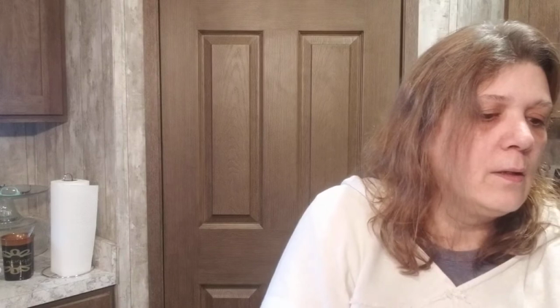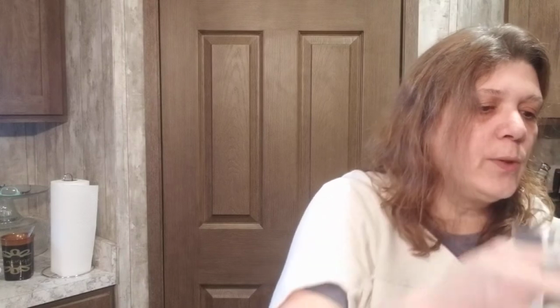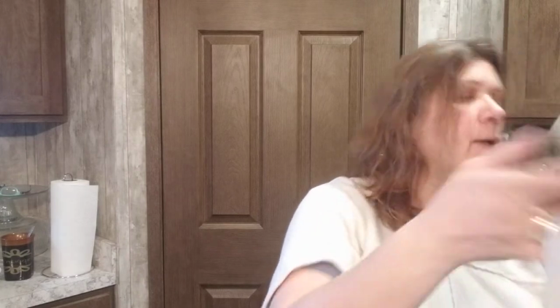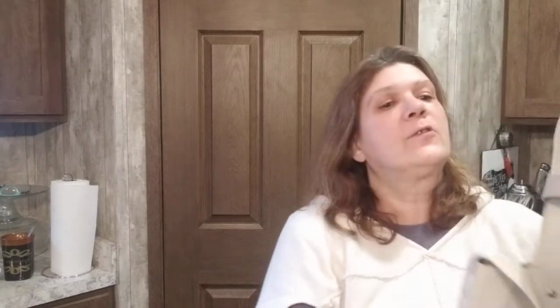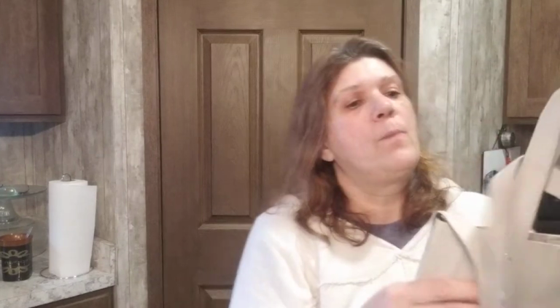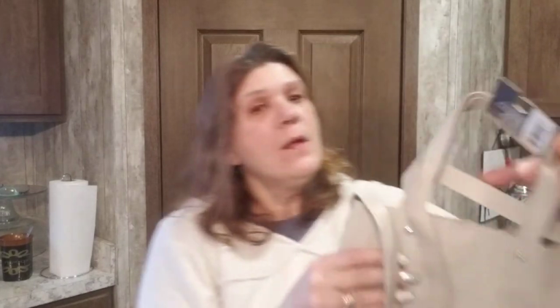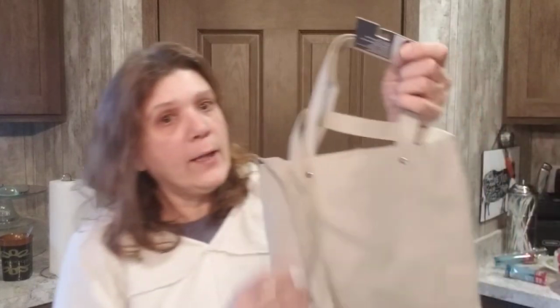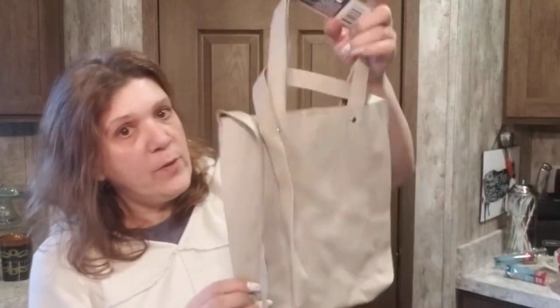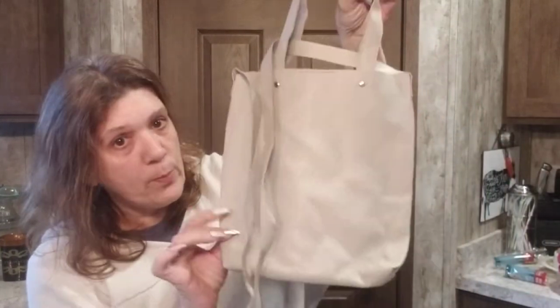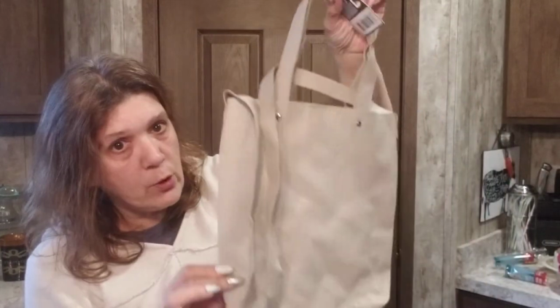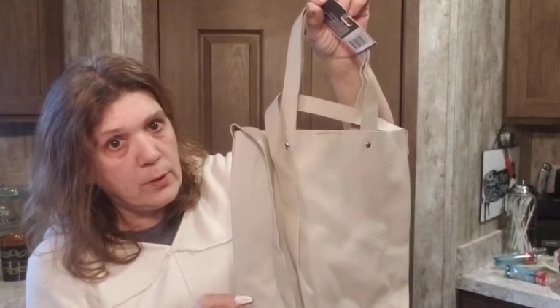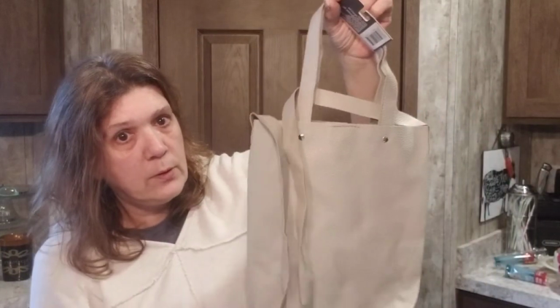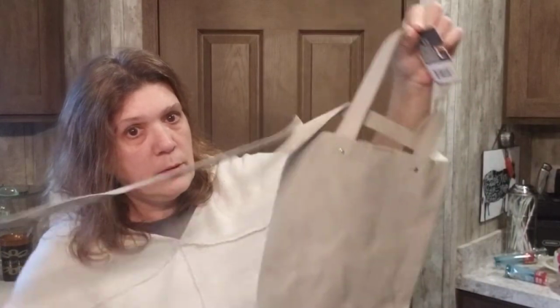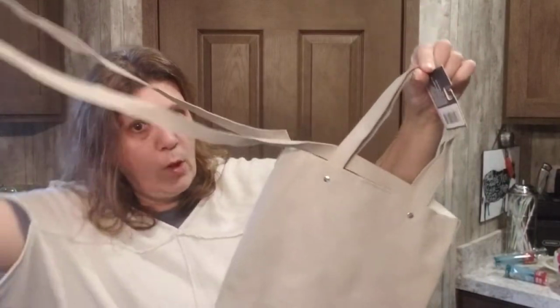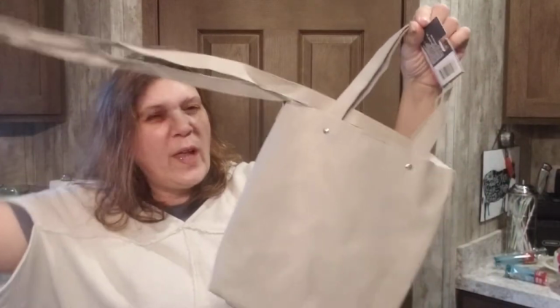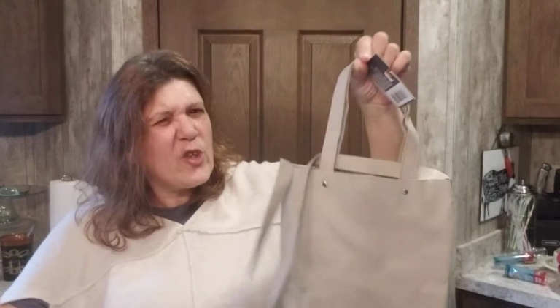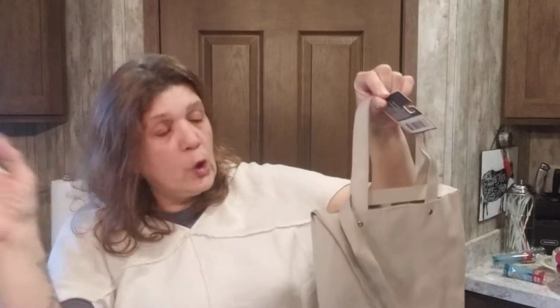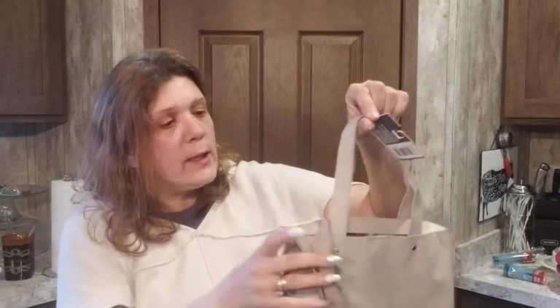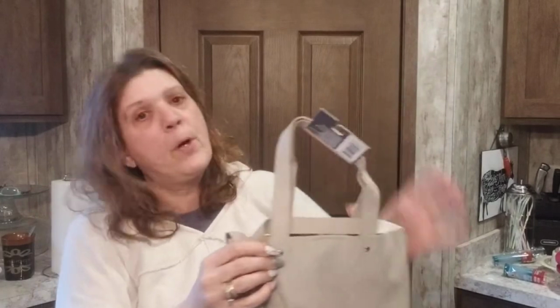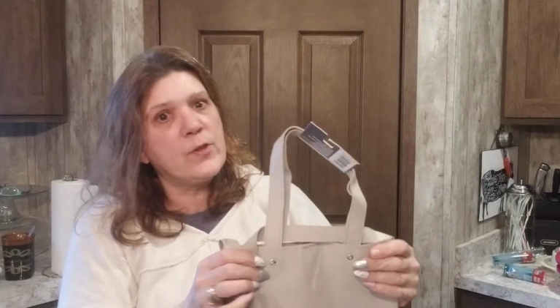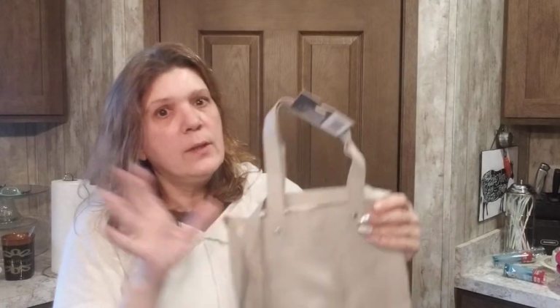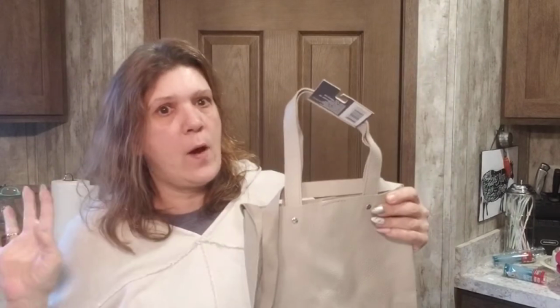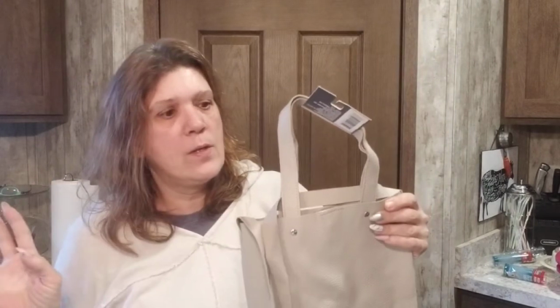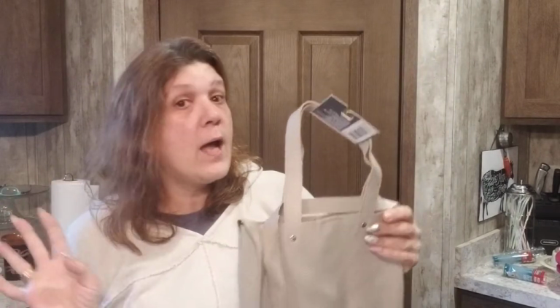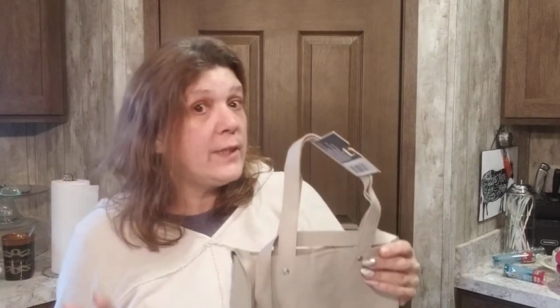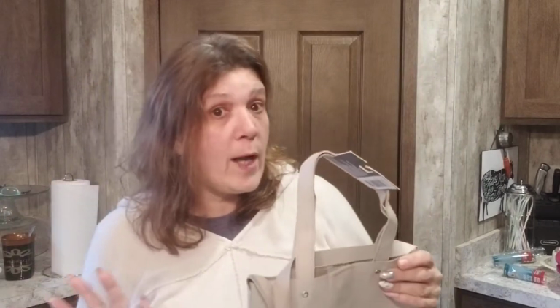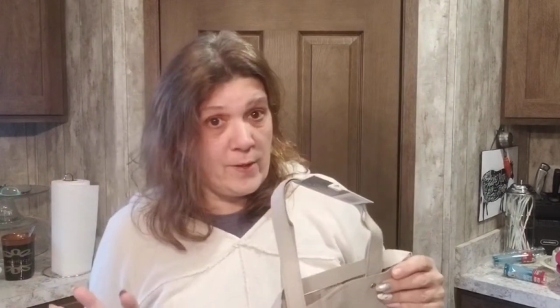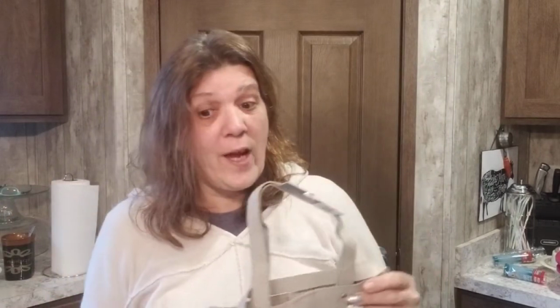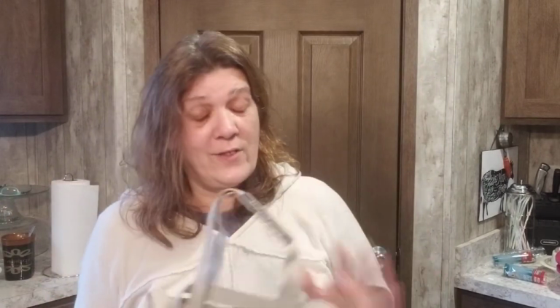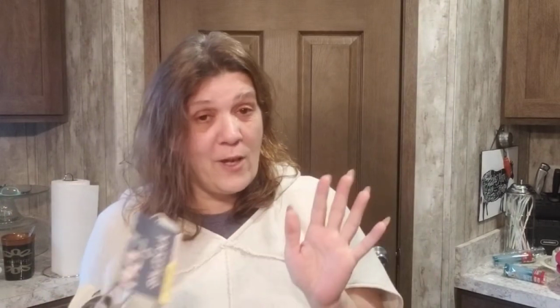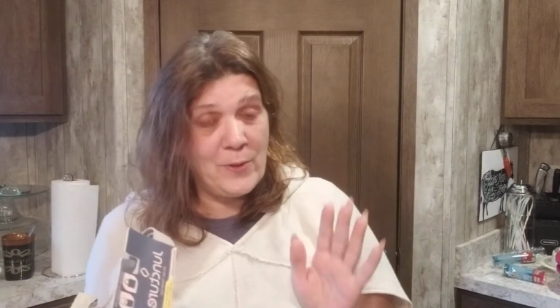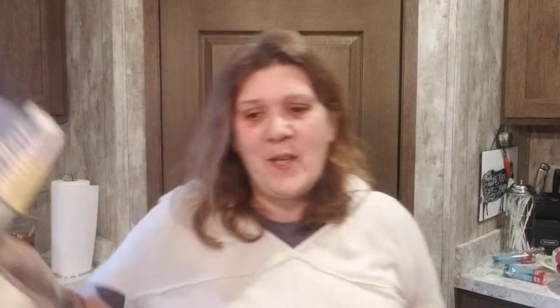I grabbed this super adorable leather-looking purse. I have a DIY with this, you guys — I can't wait for you to see it.